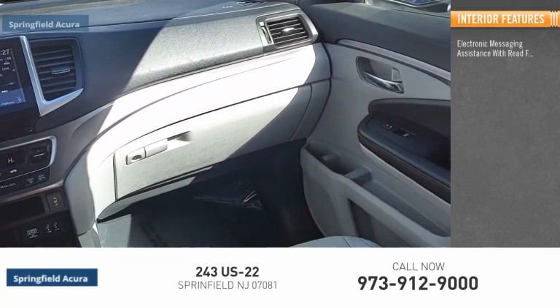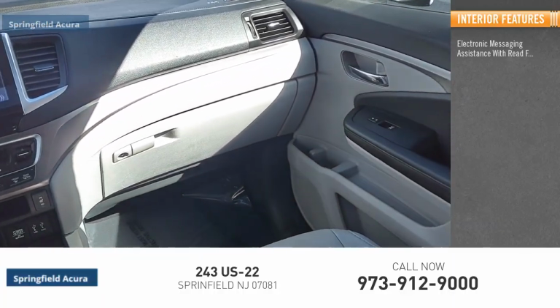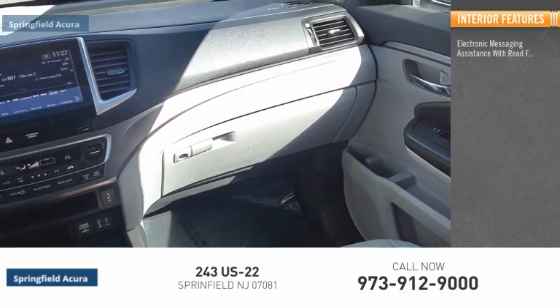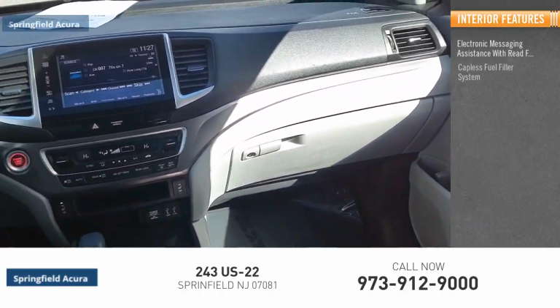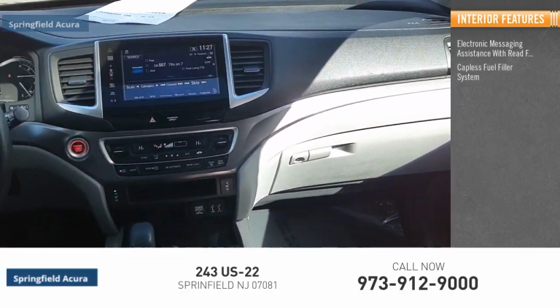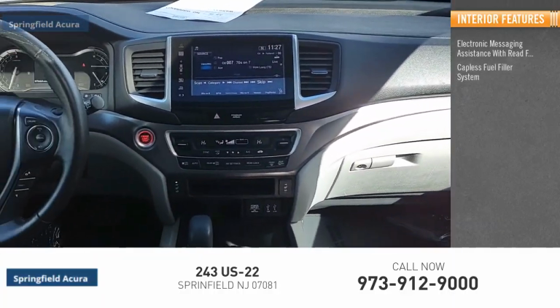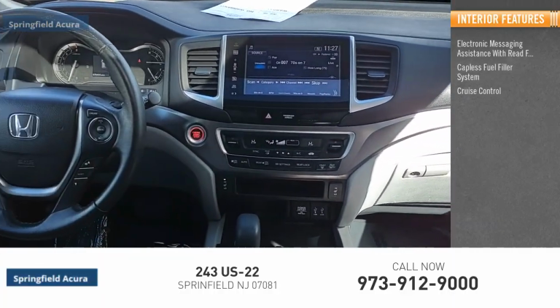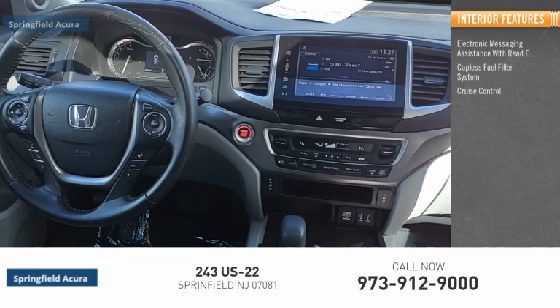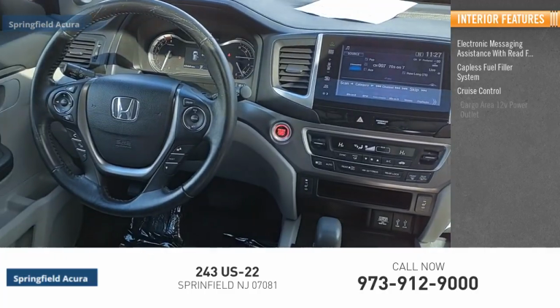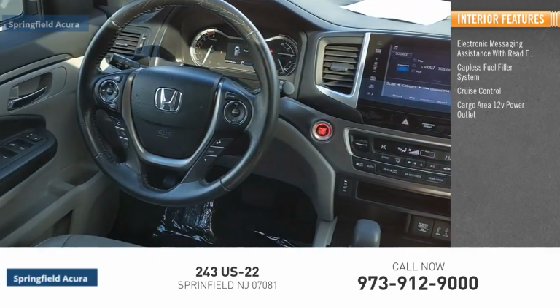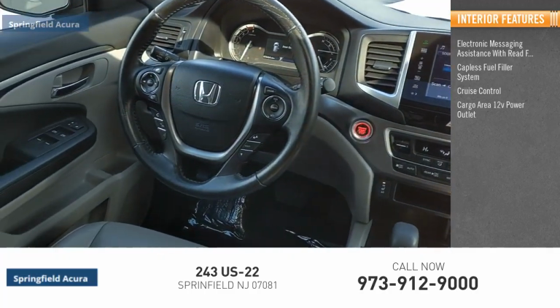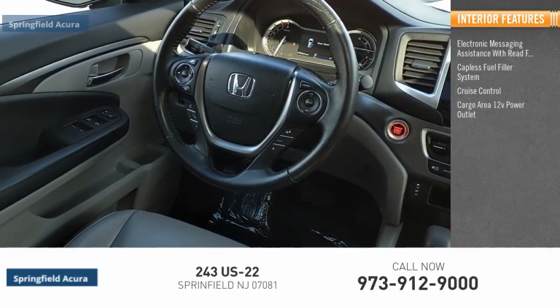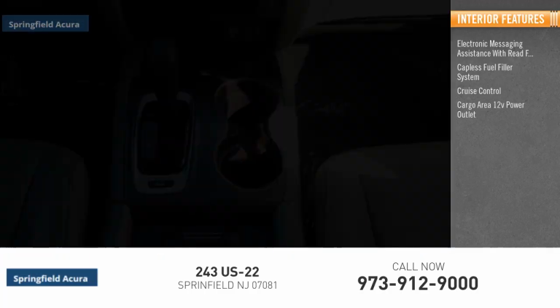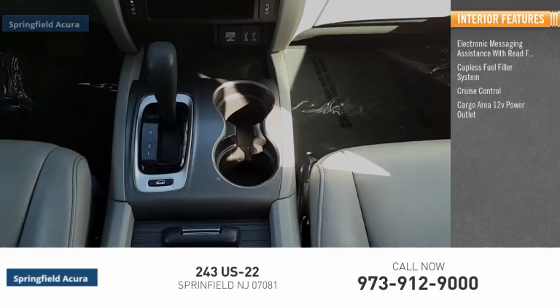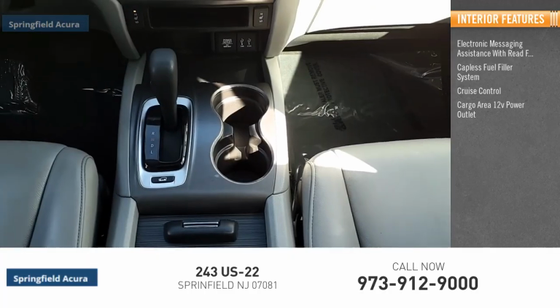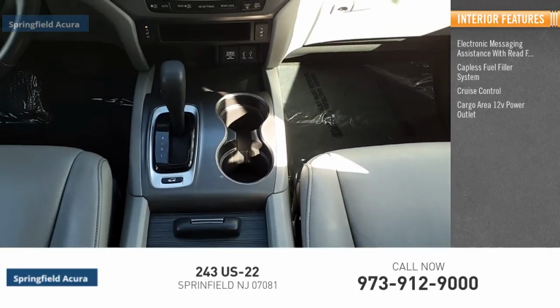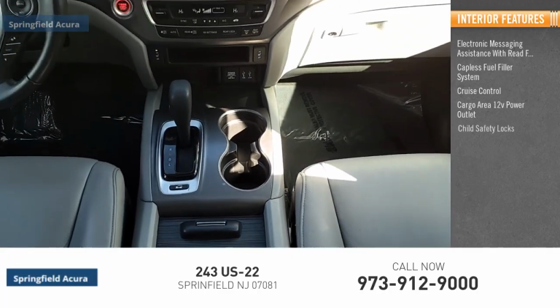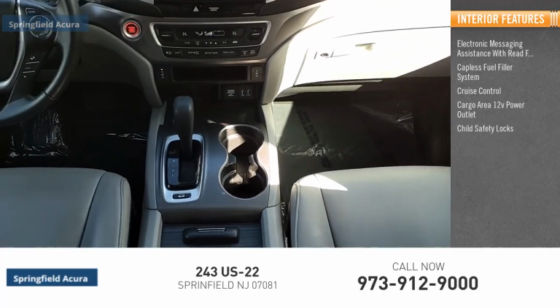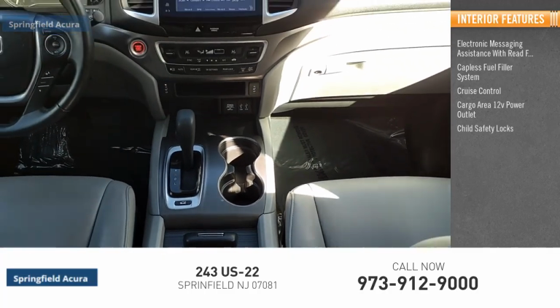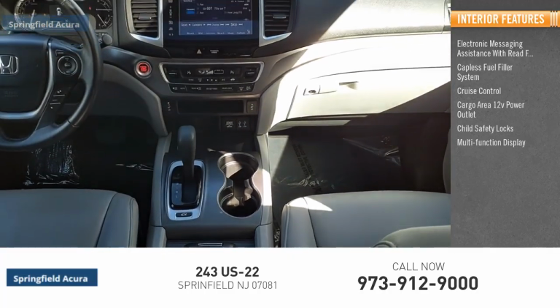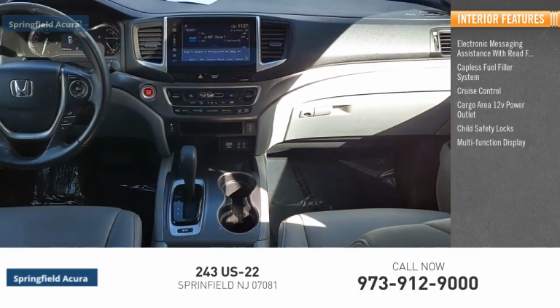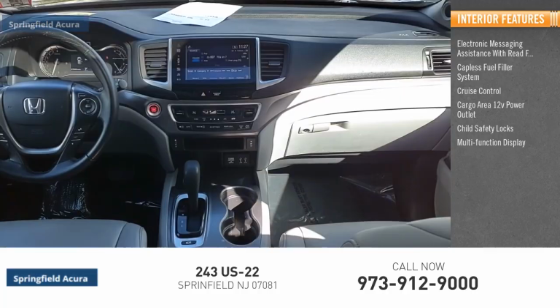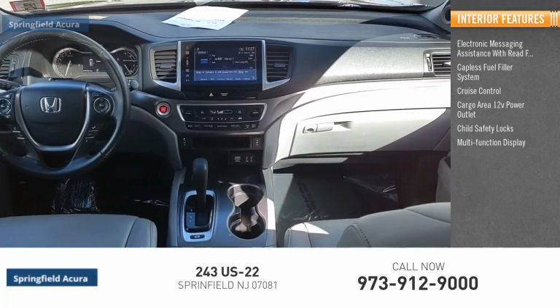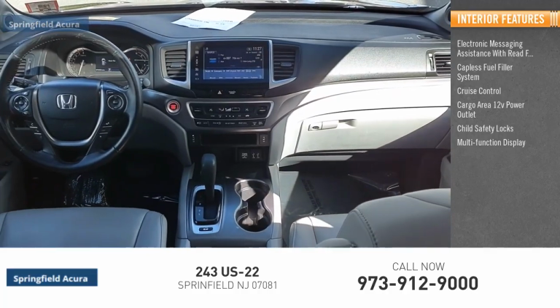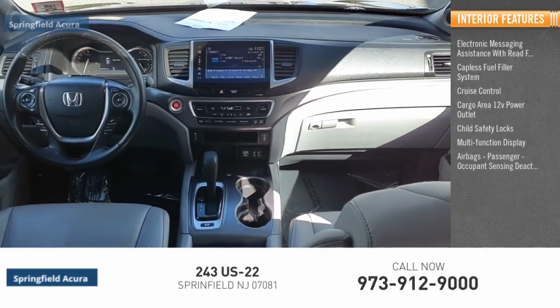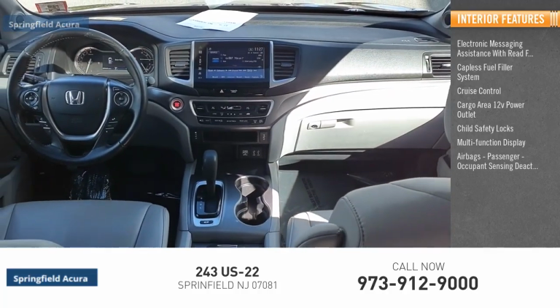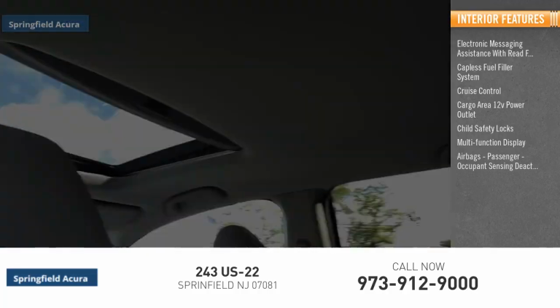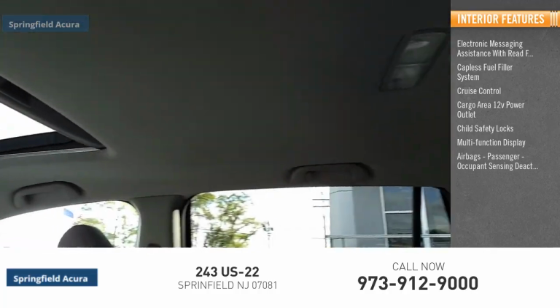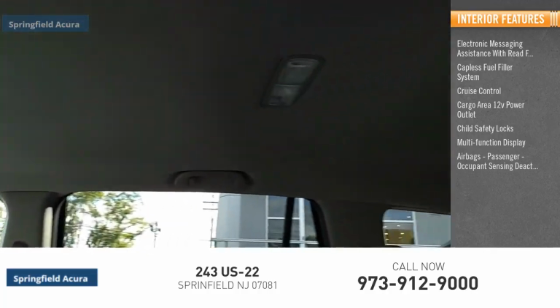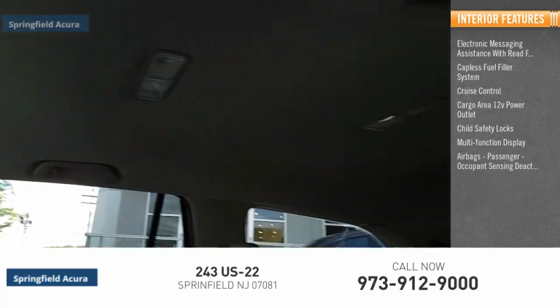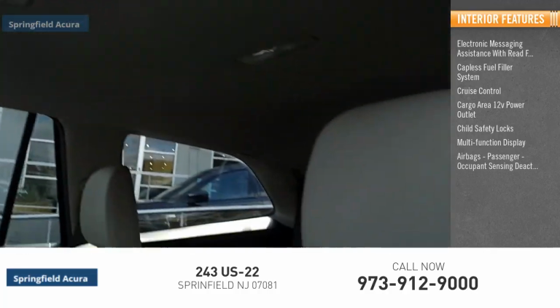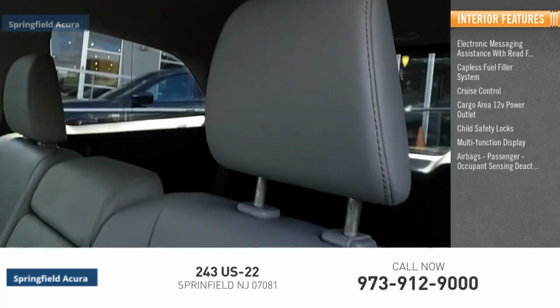read function, capless fuel filler system, cruise control, cargo area 12-volt power outlet, child safety locks, multi-function display, airbags, and passenger occupant sensing deactivation.